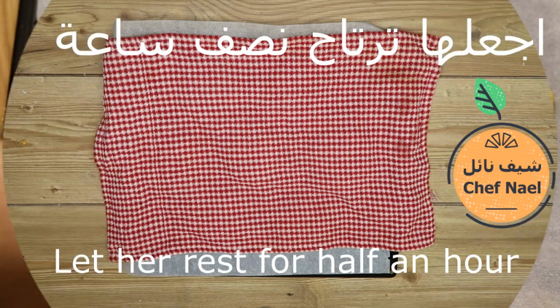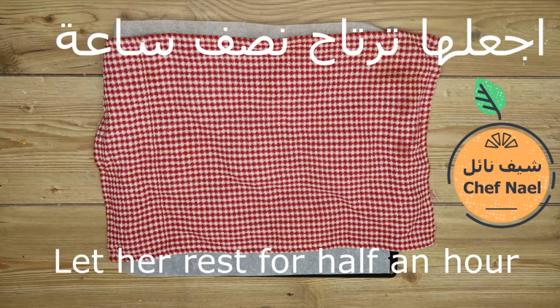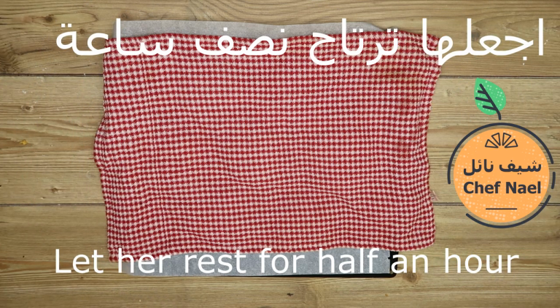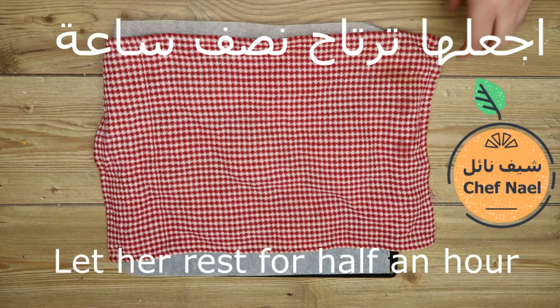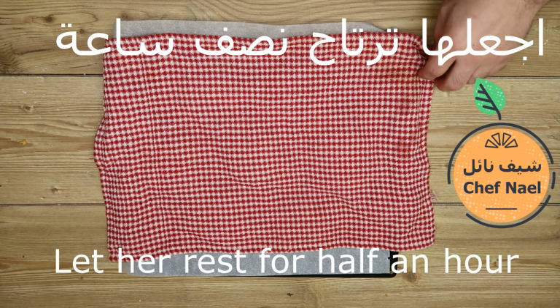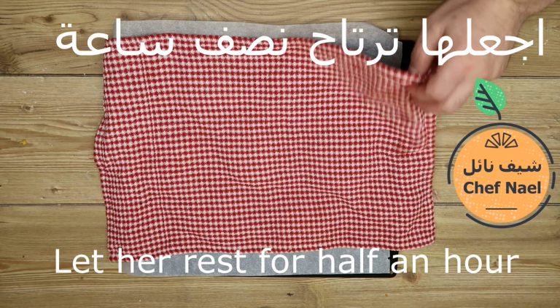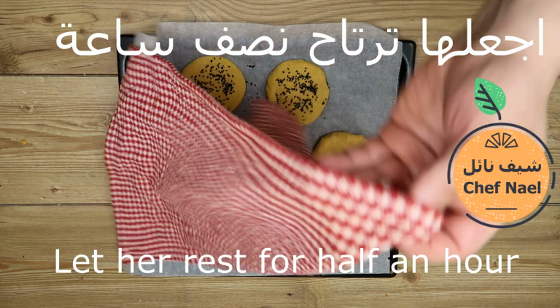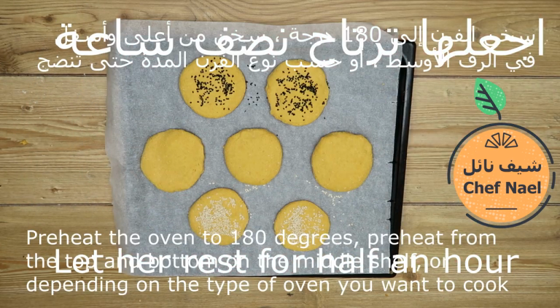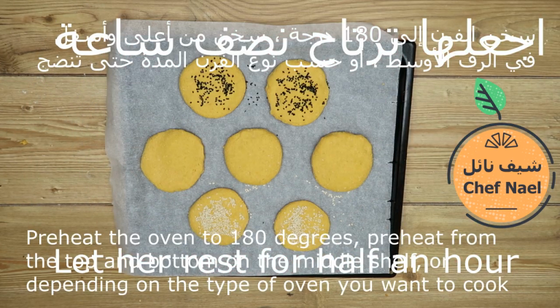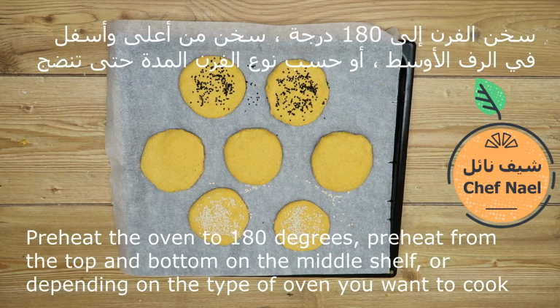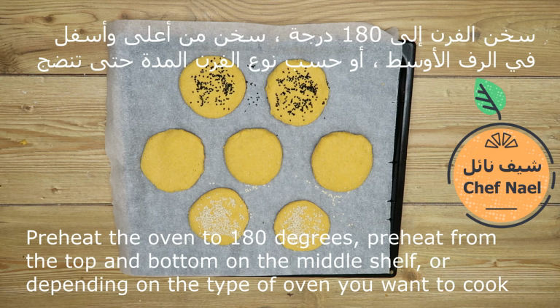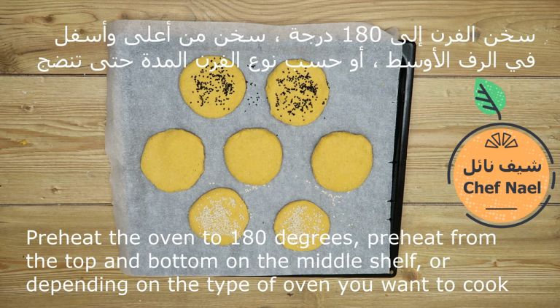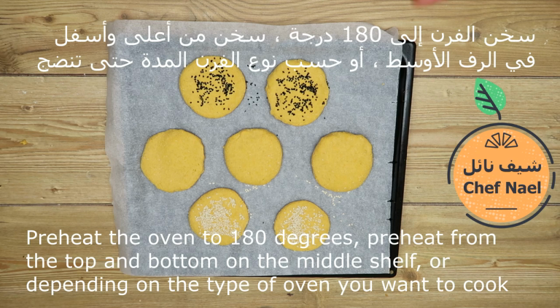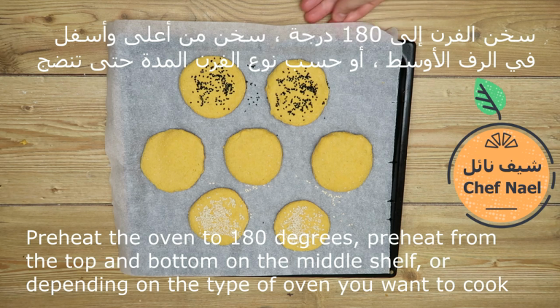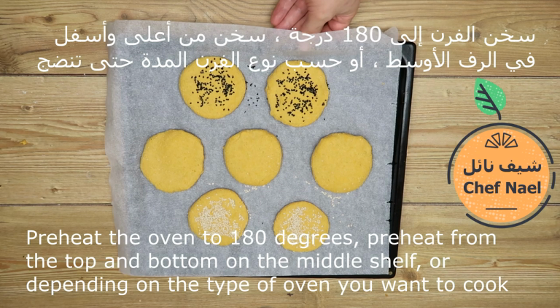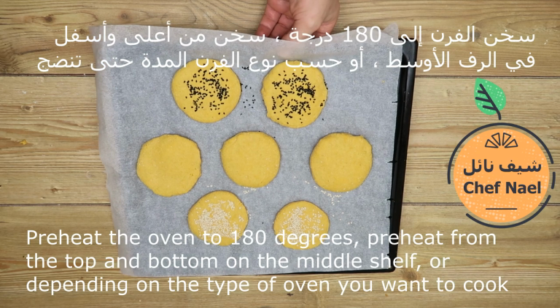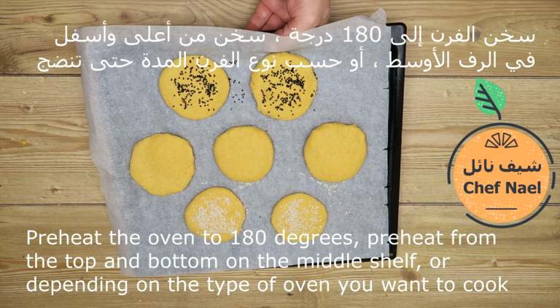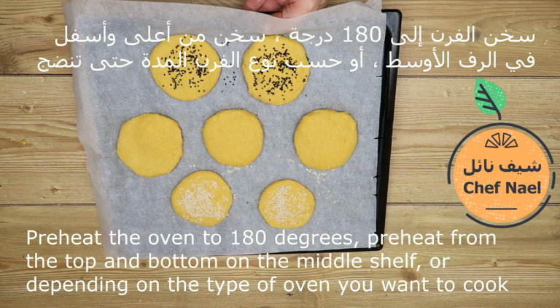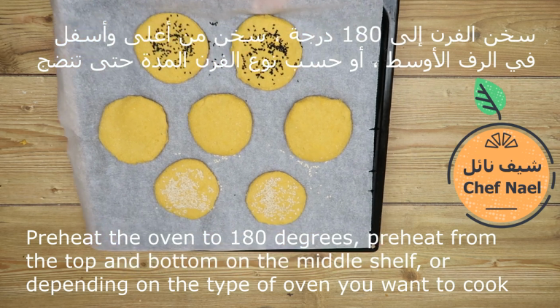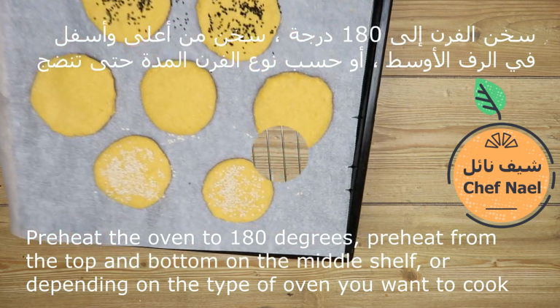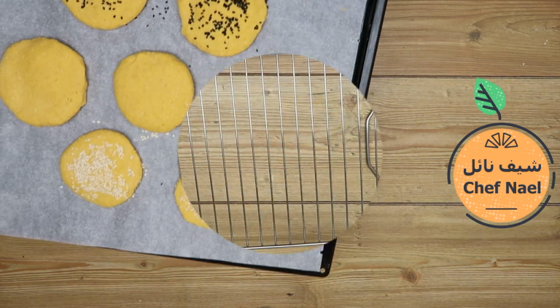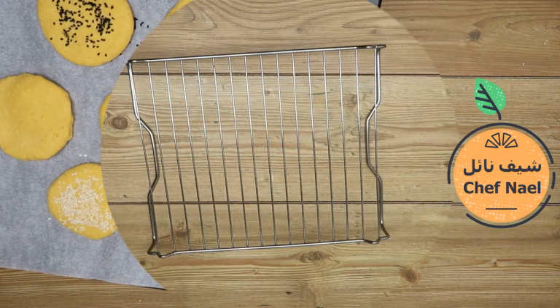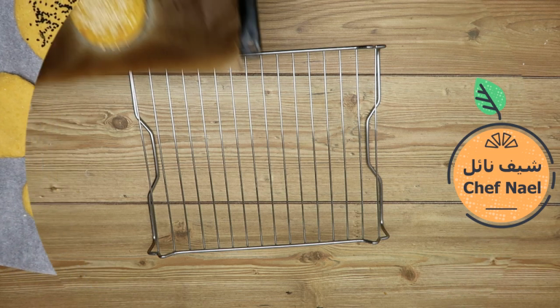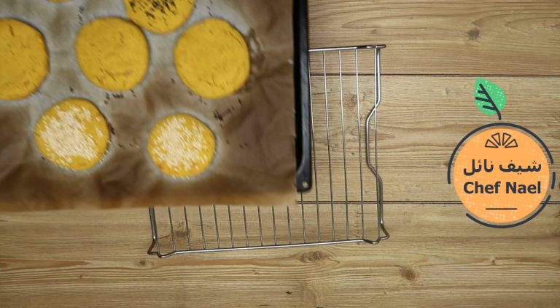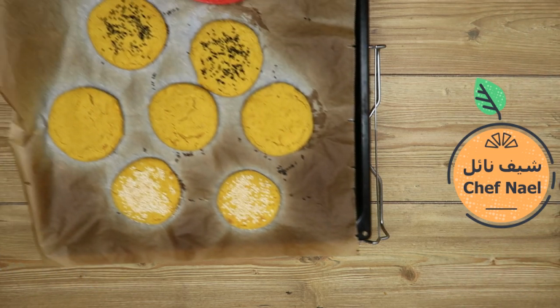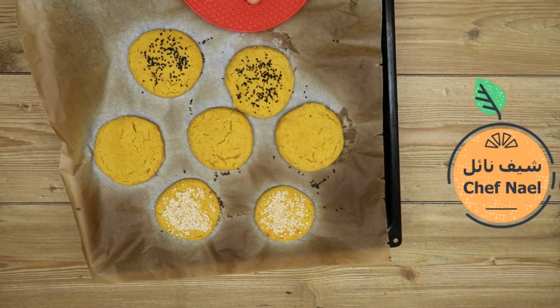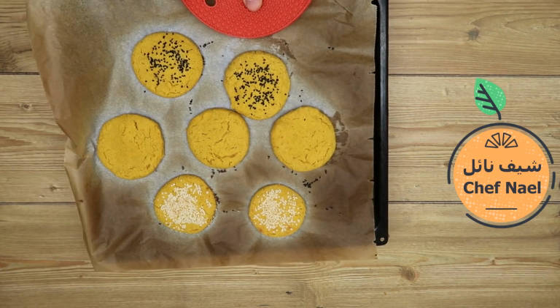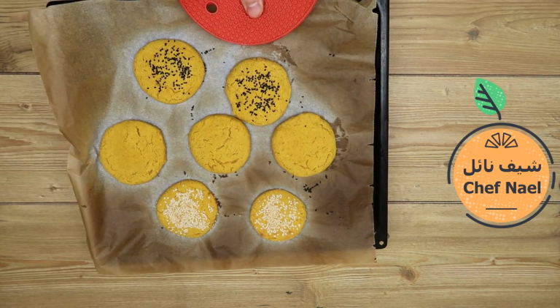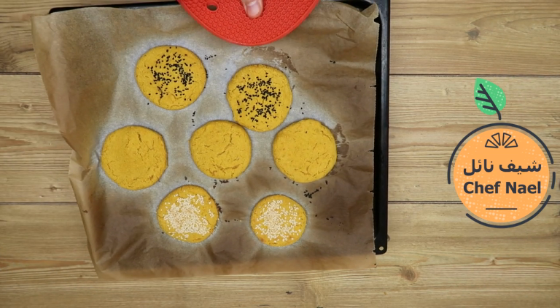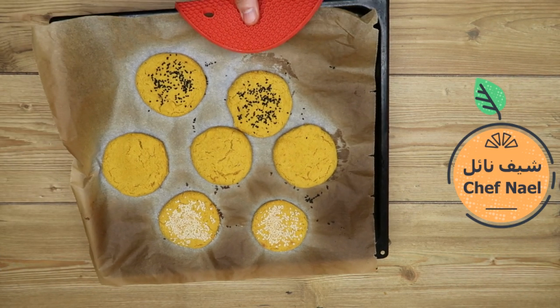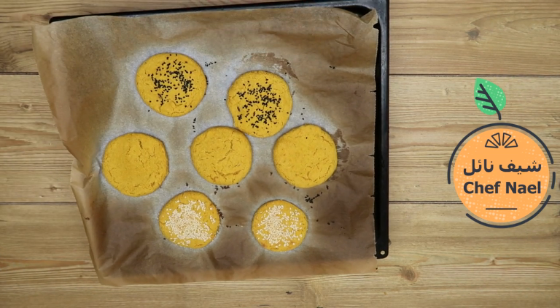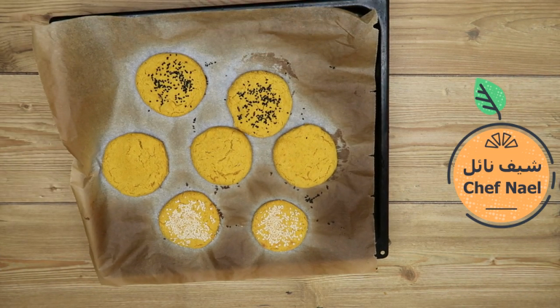نتركها ترتاح تقريباً نصف ساعة. بعد ما ارتاحت، بداخلها الفرن في الرف الأوسط، نشغل الحرارة من فوق ومن تحت، ونضوج حسب نوع الفرن.